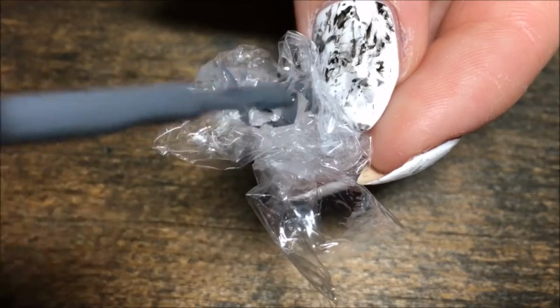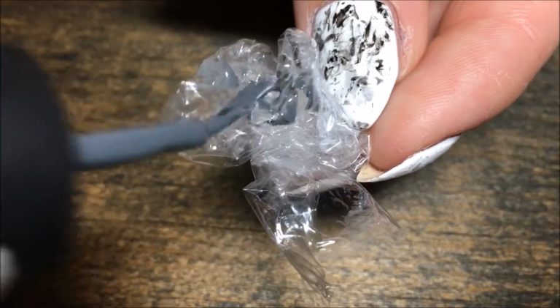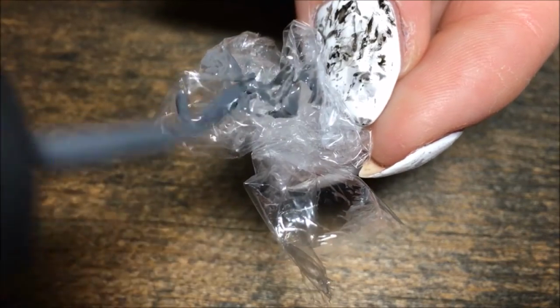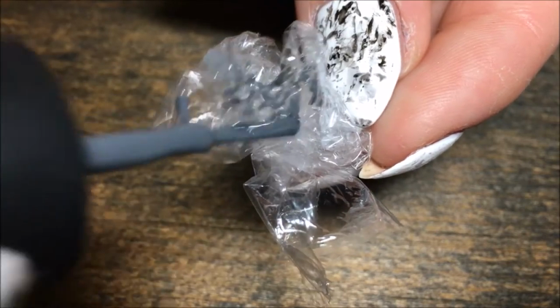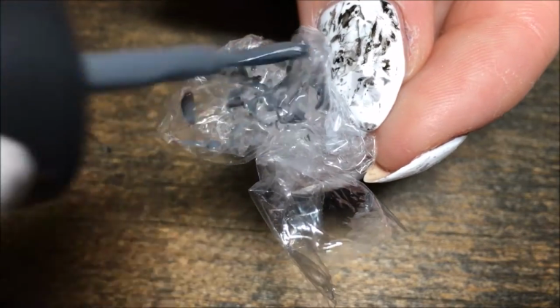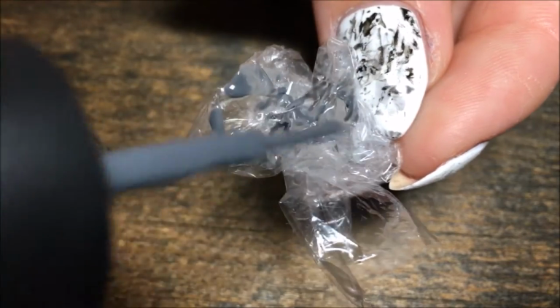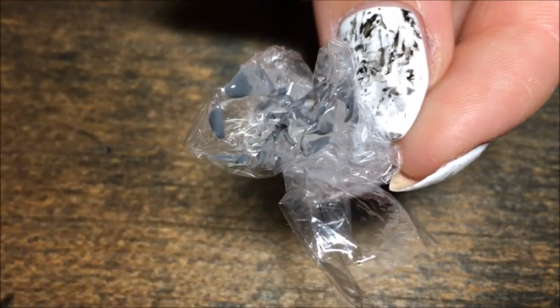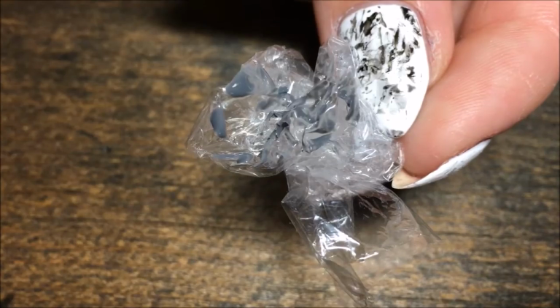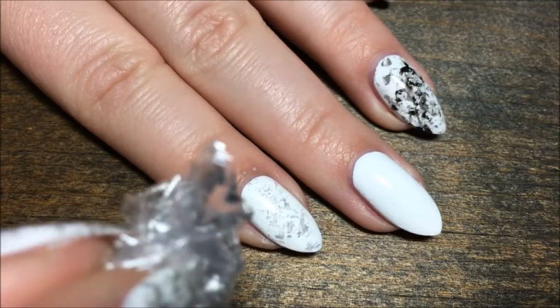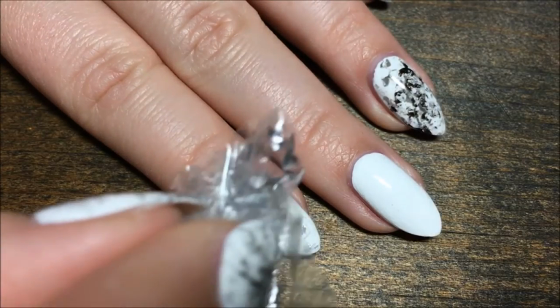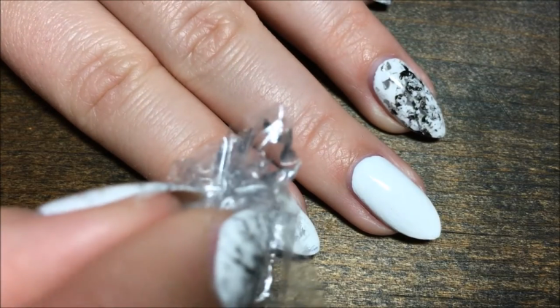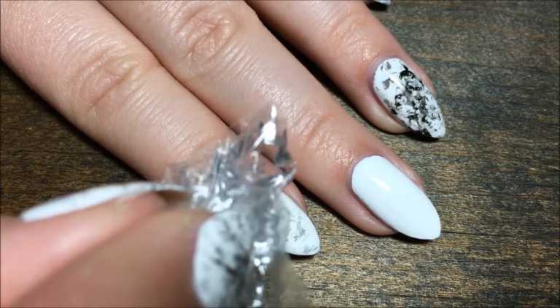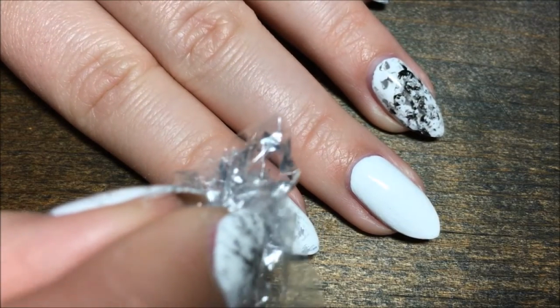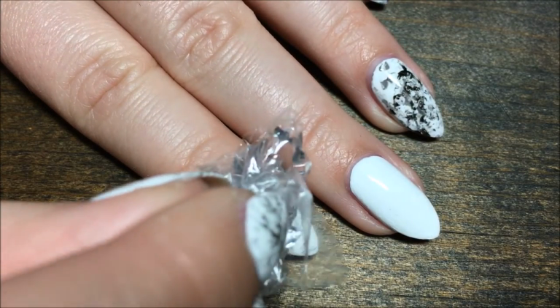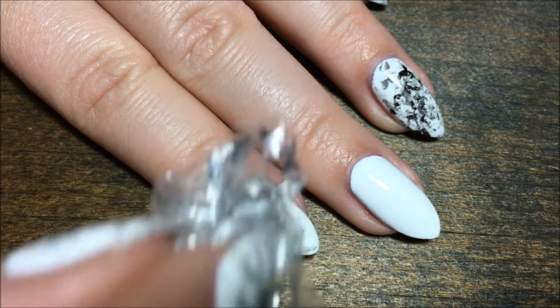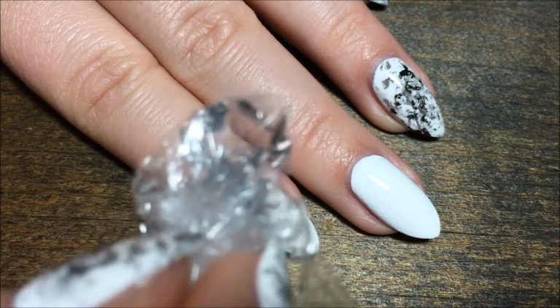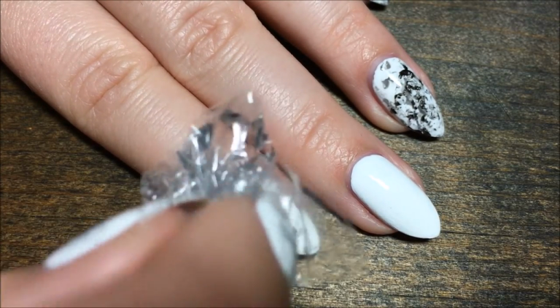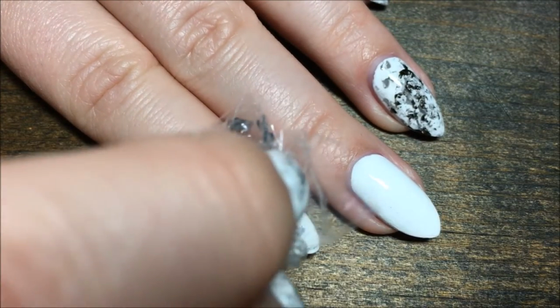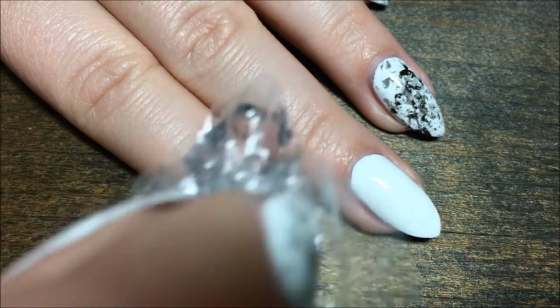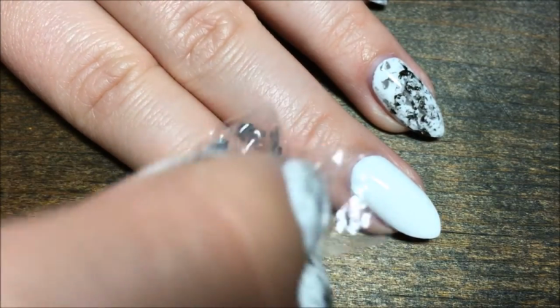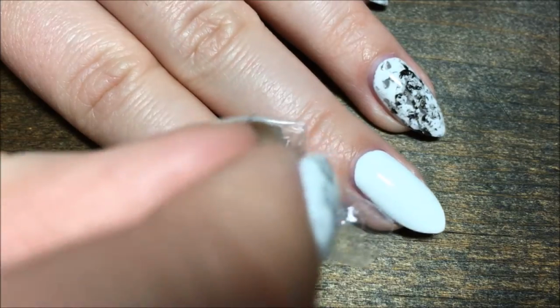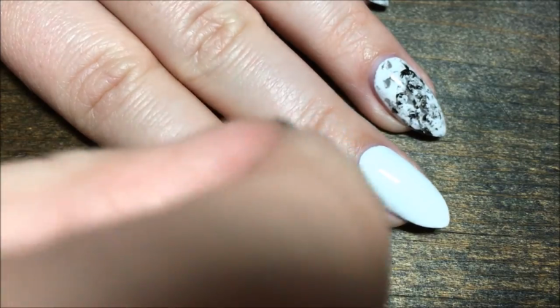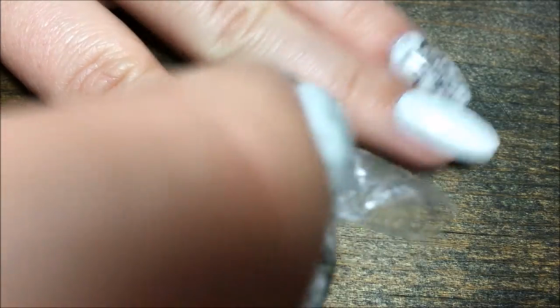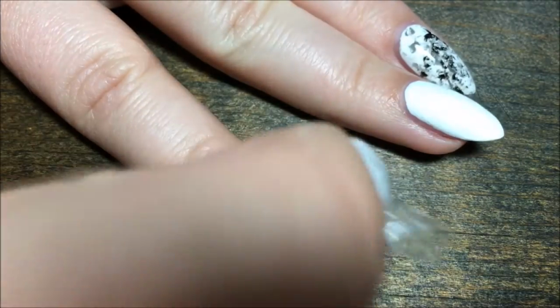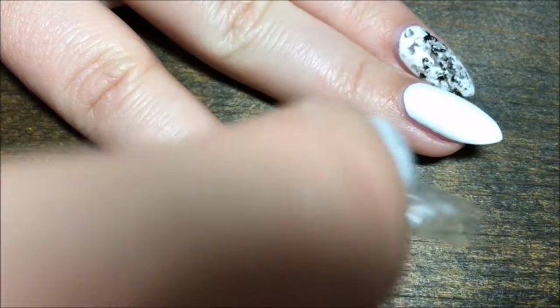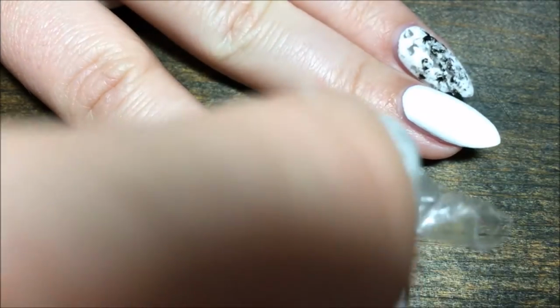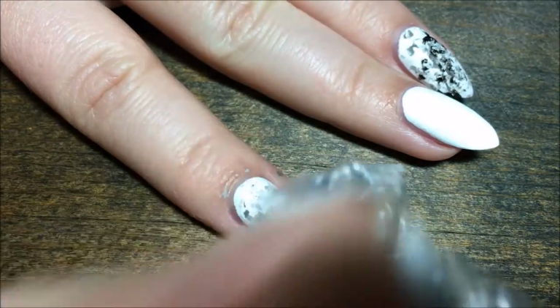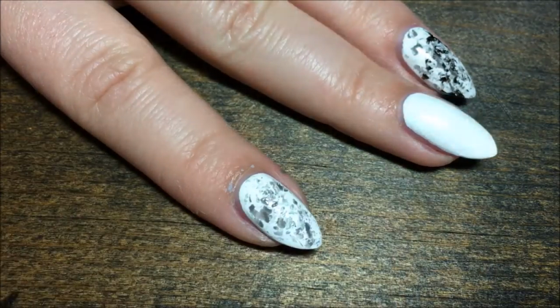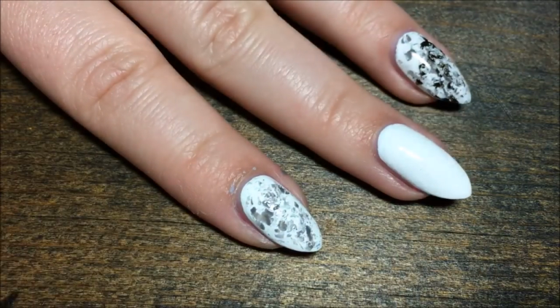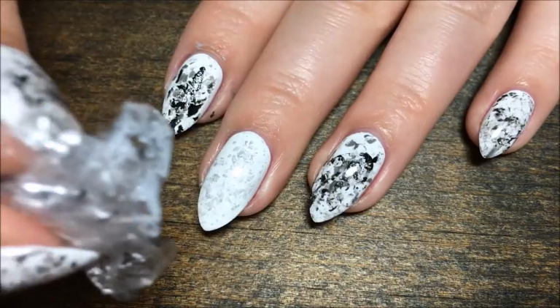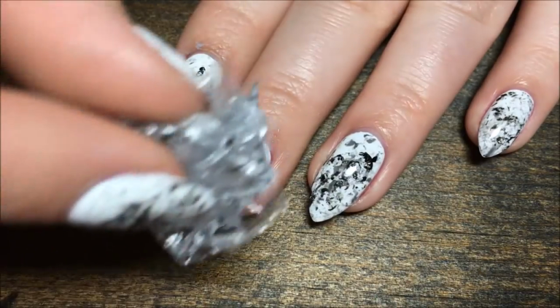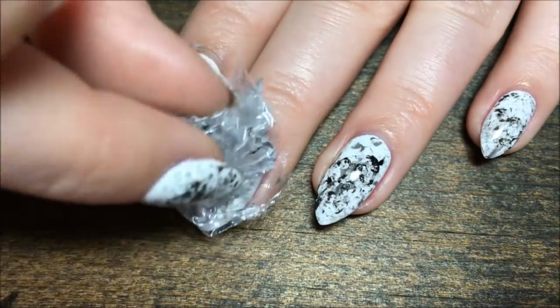Then I refolded the saran wrap and I'm using the dark gray color and I'm just going to do the same thing — just dab it right onto the nail, but I'm going to be a little bit lighter touch this time so that we don't put too much dark gray on there.